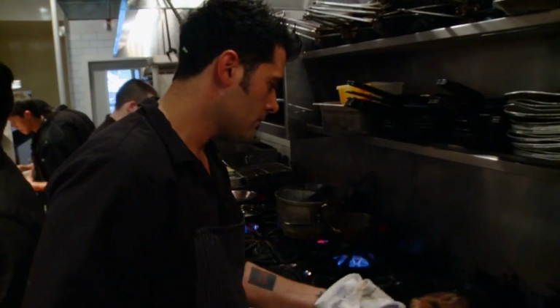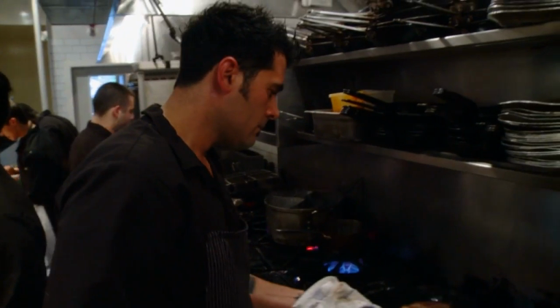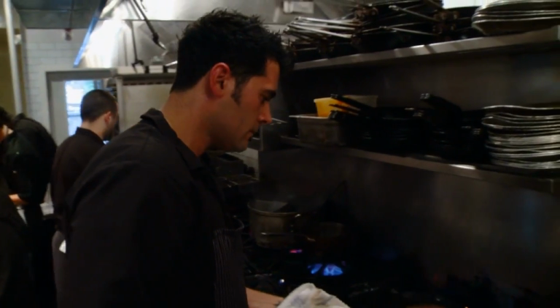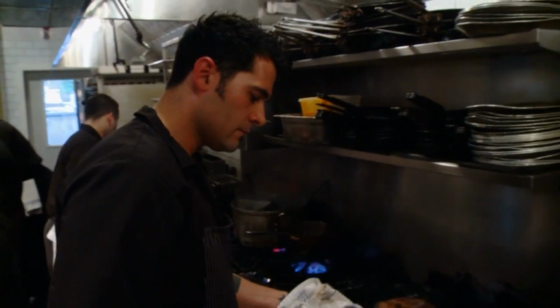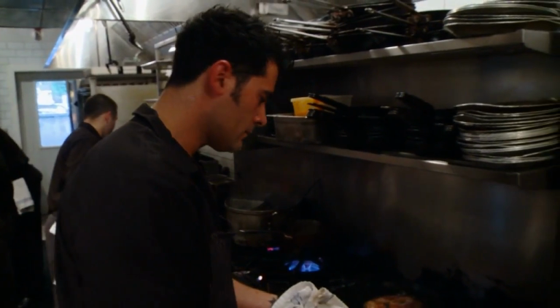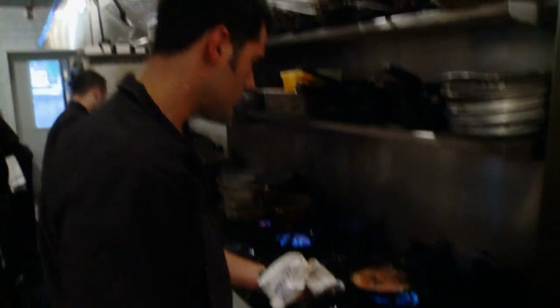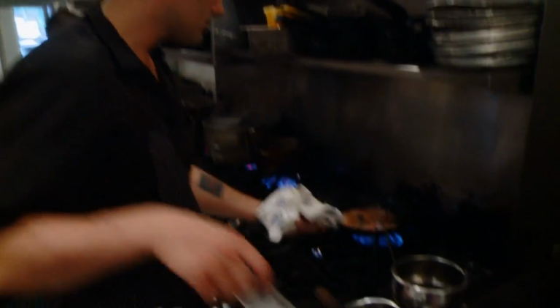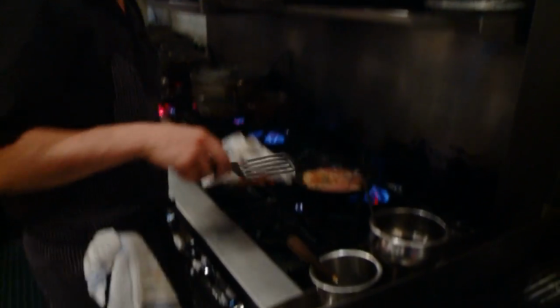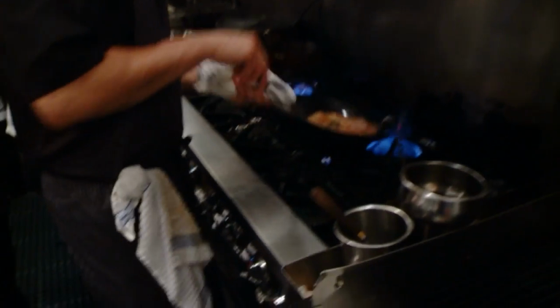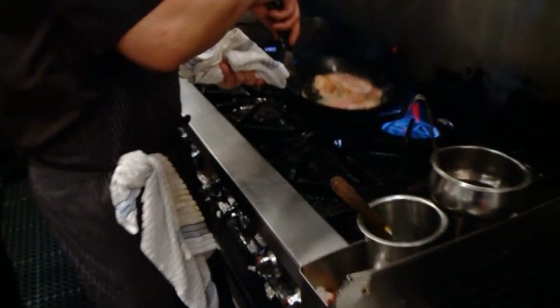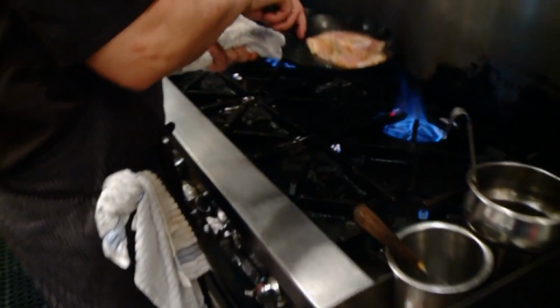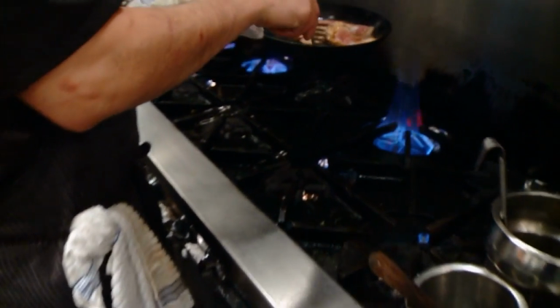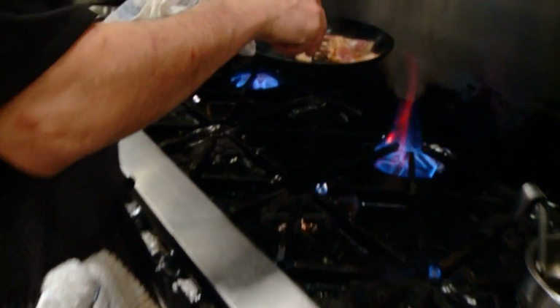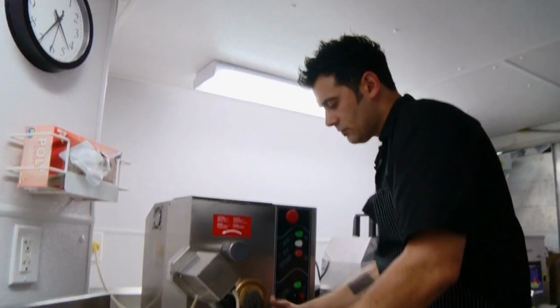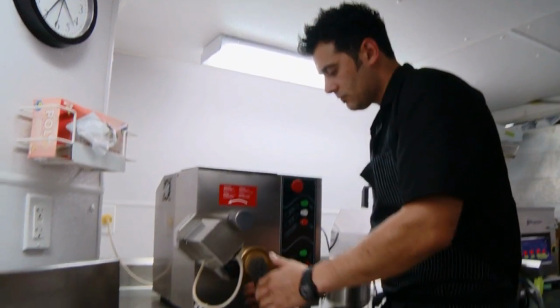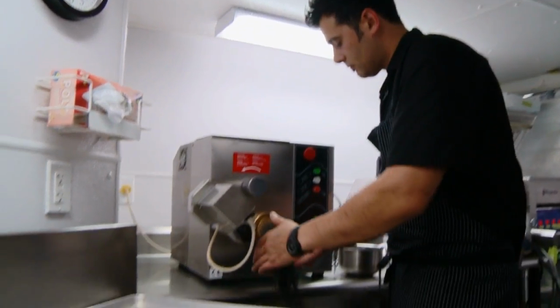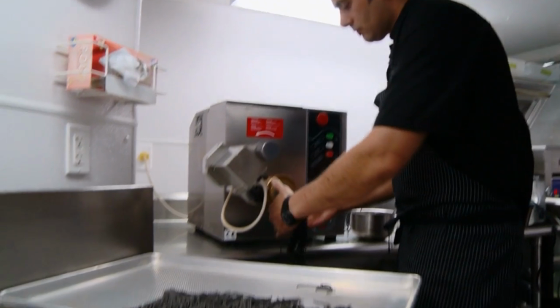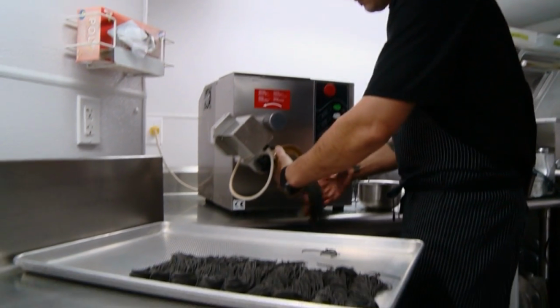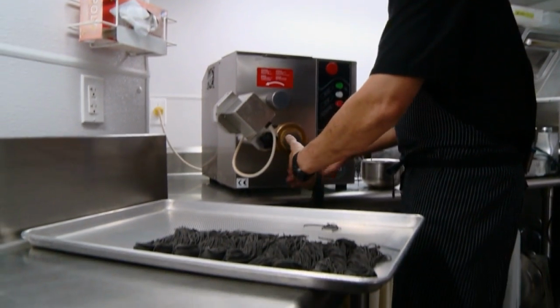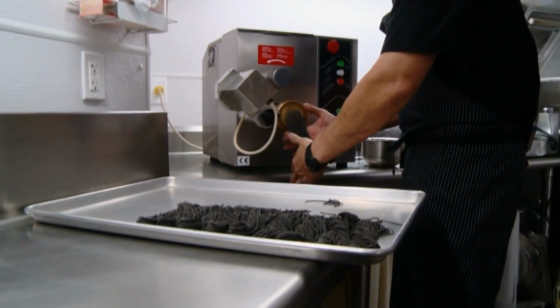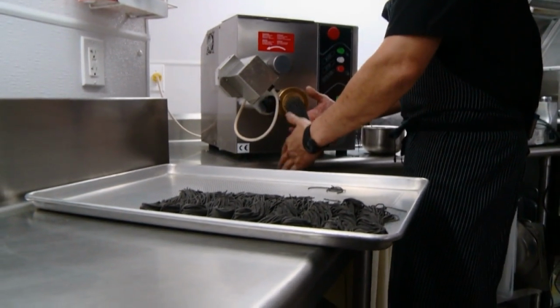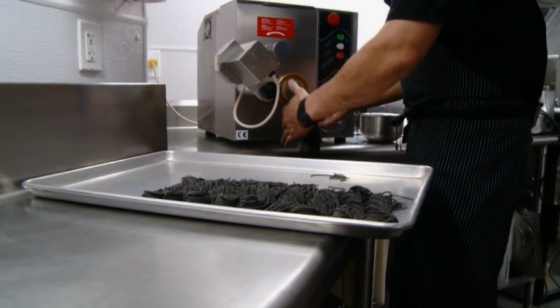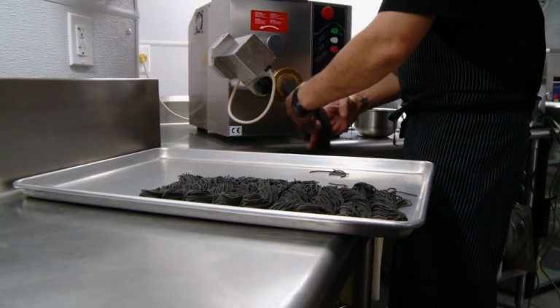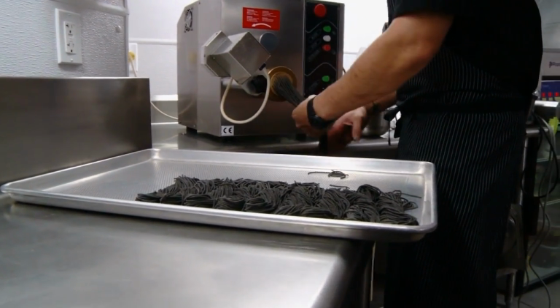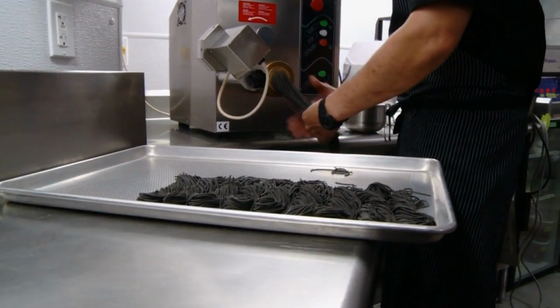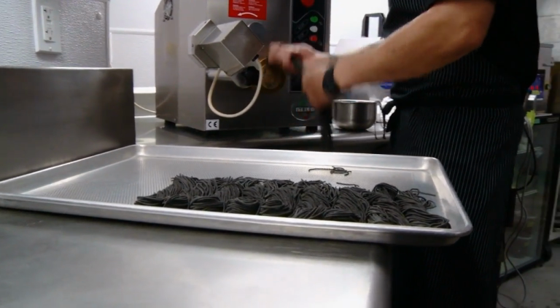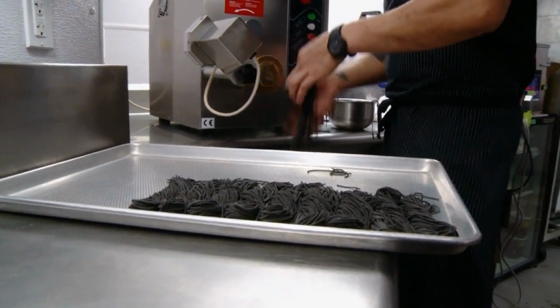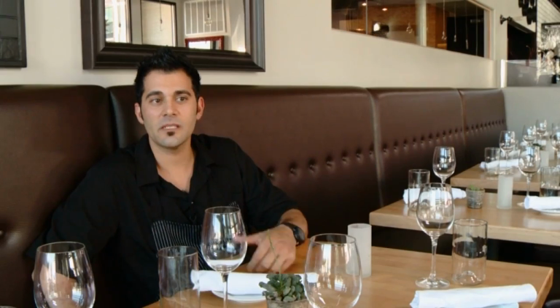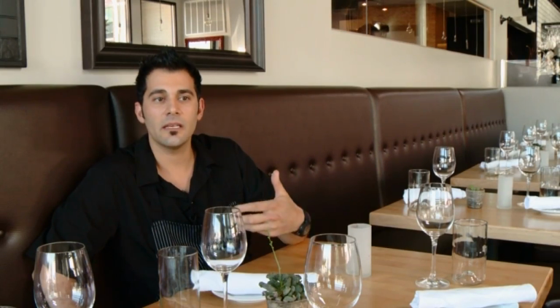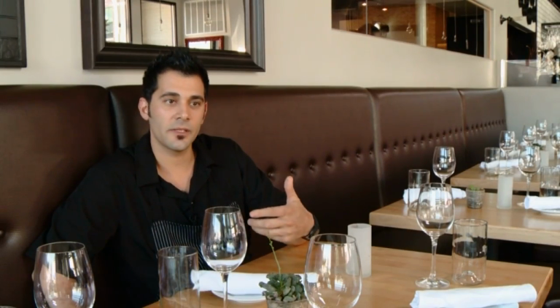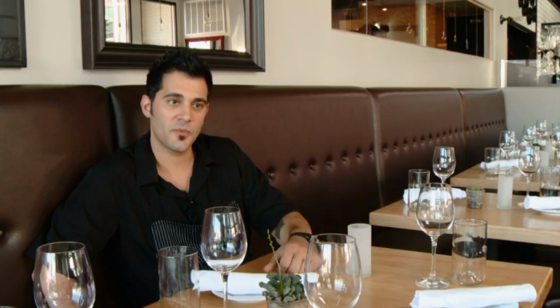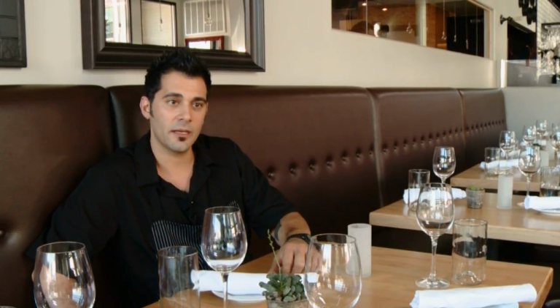He could buy it all, but having cooked for 20 years, these are the things he loves to do. He wouldn't feel right as a chef just buying this stuff — and he wouldn't take nearly as much pride in it.